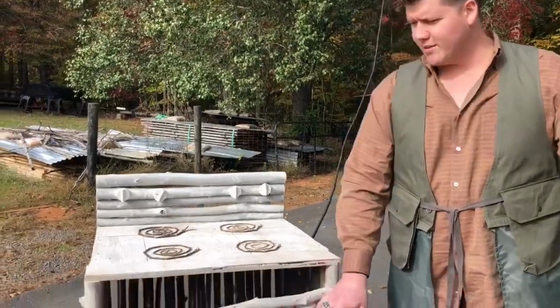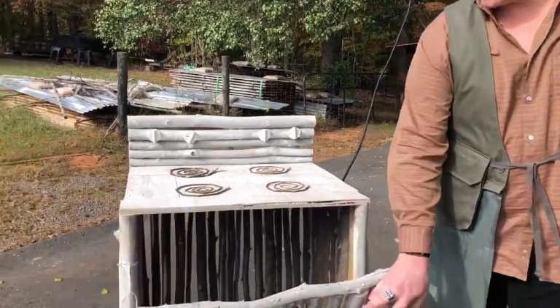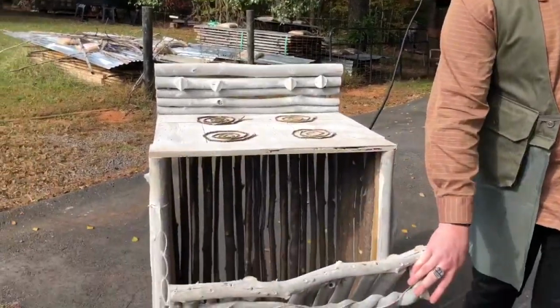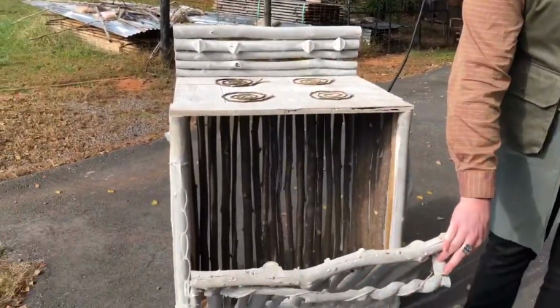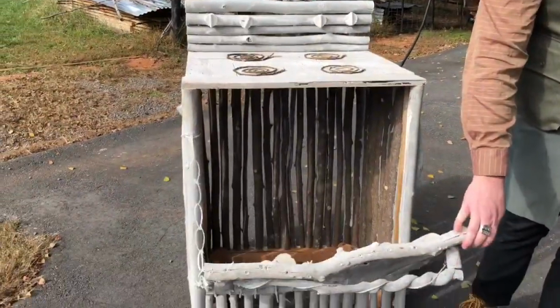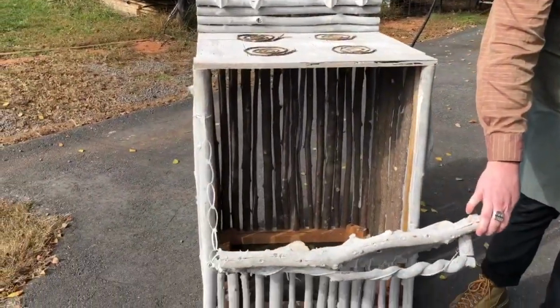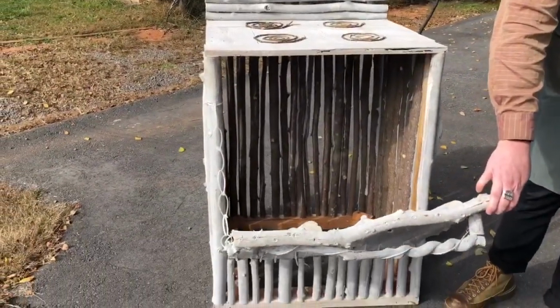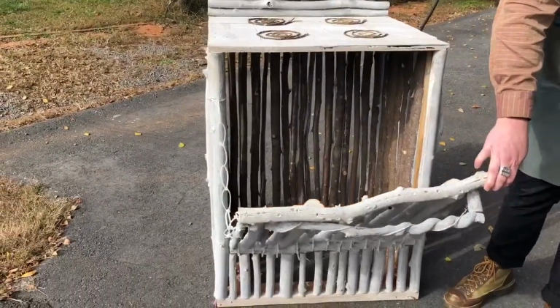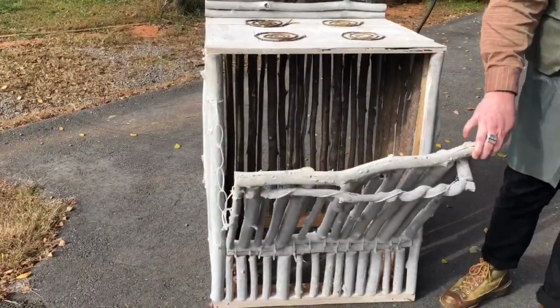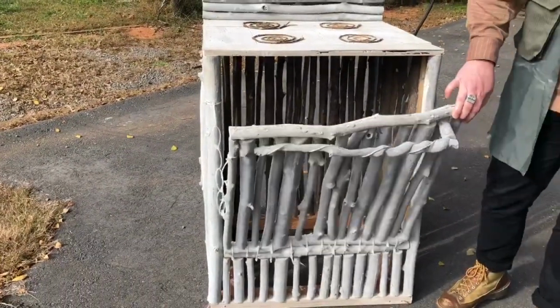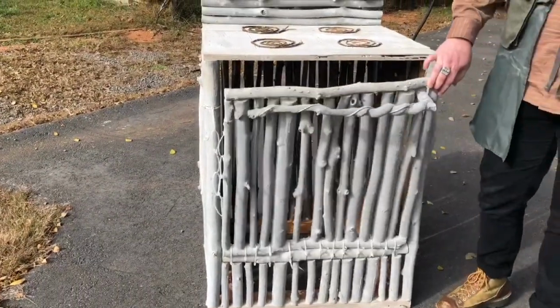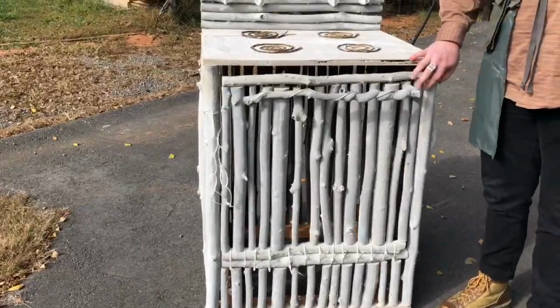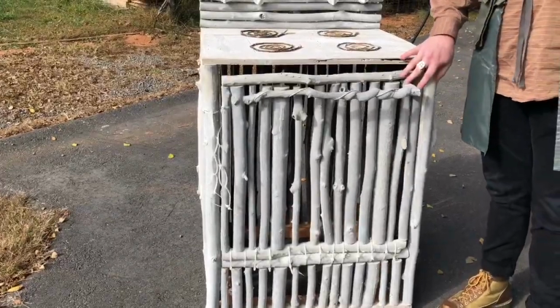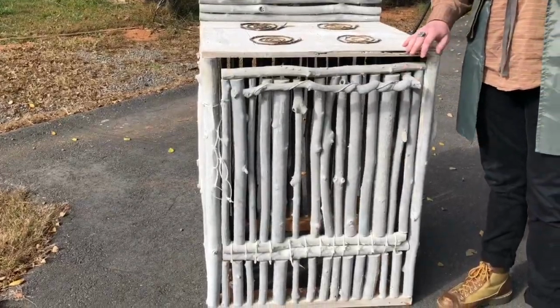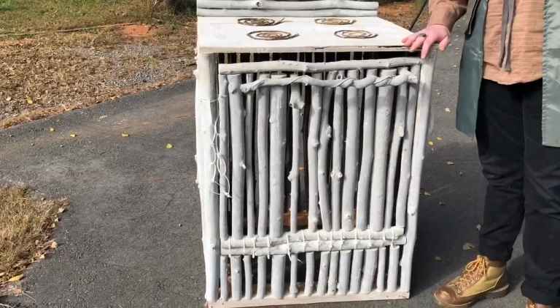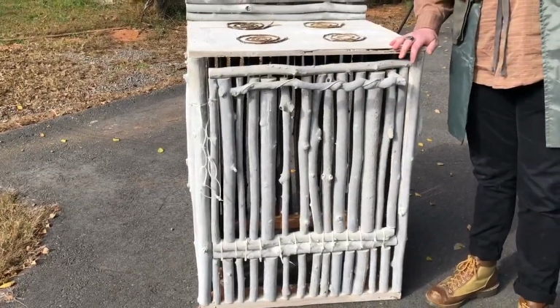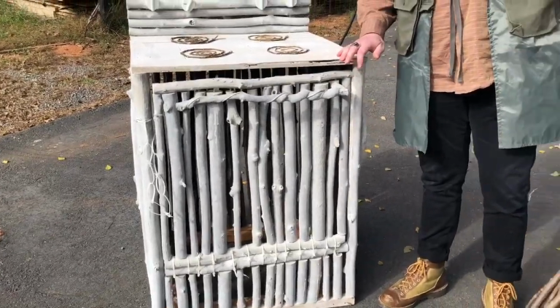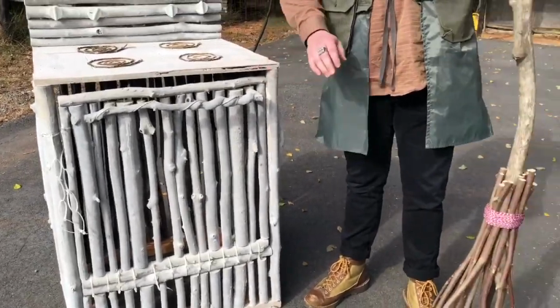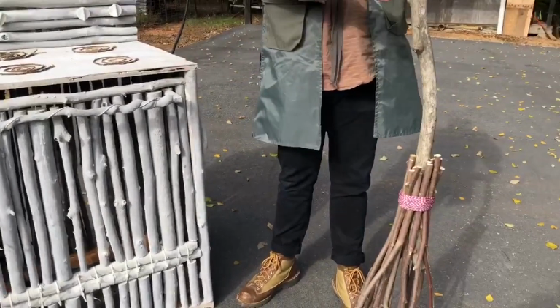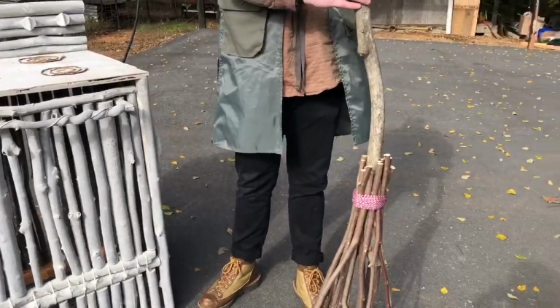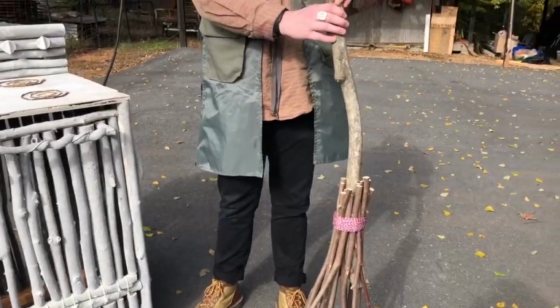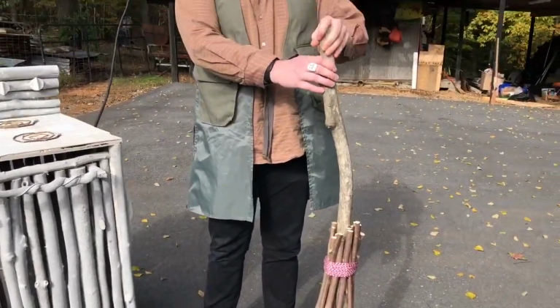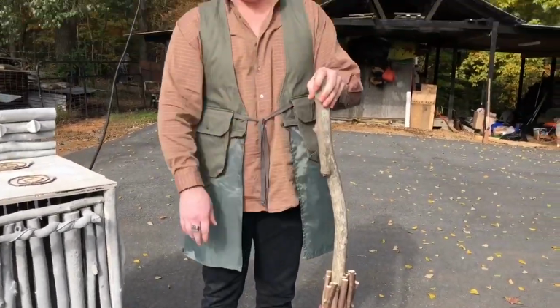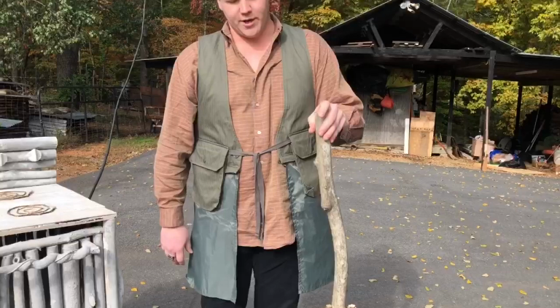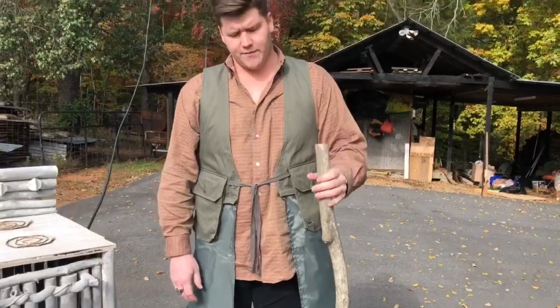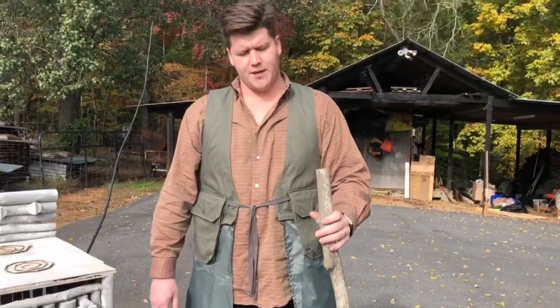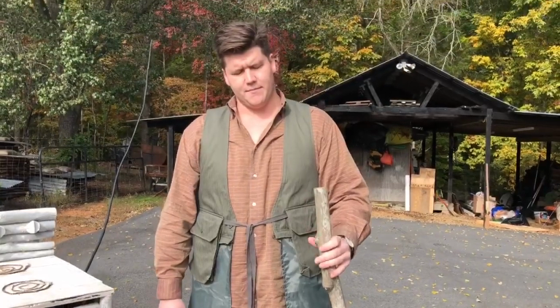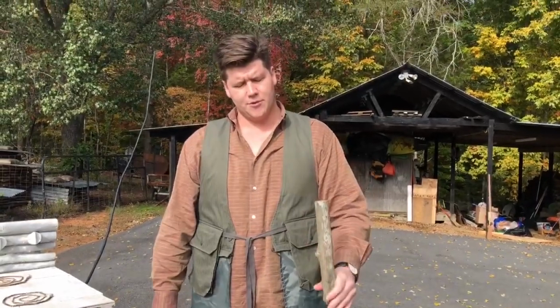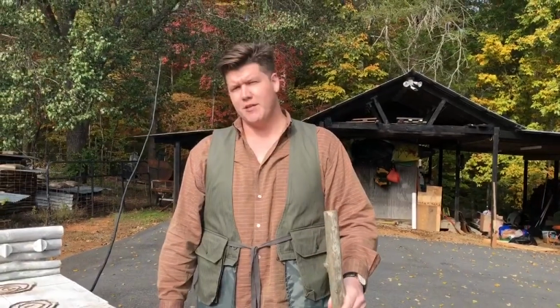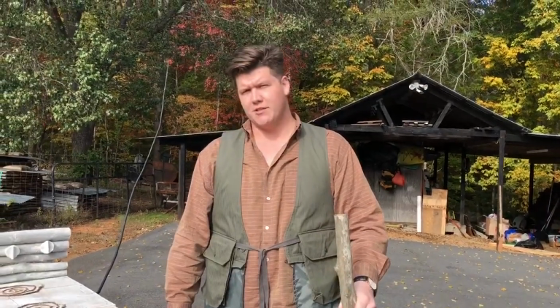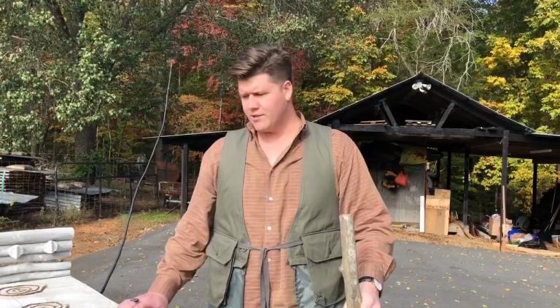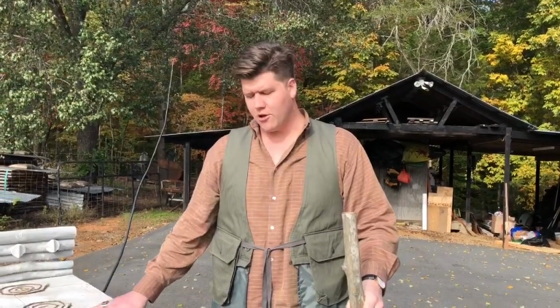It opens up as well, but it doesn't get hot. And this here is a broom that I've built as well, made of the same tree species as the stove.